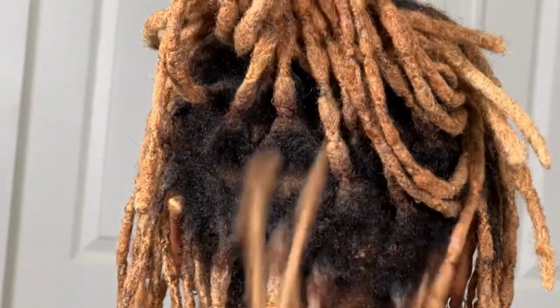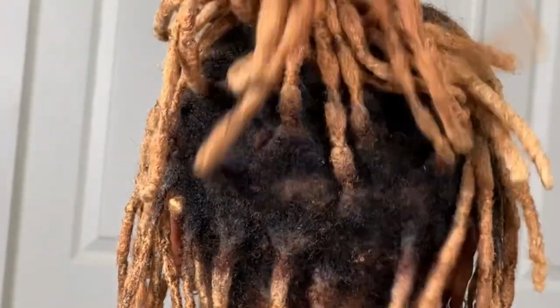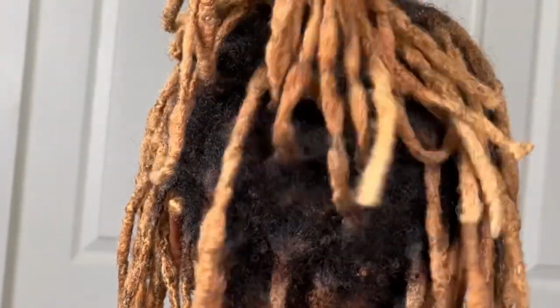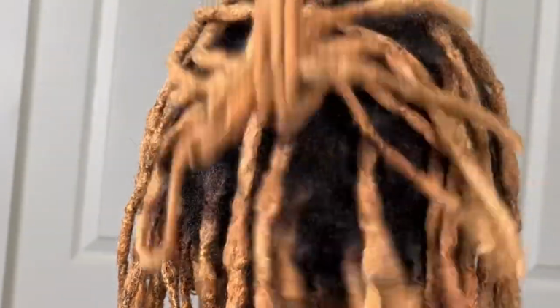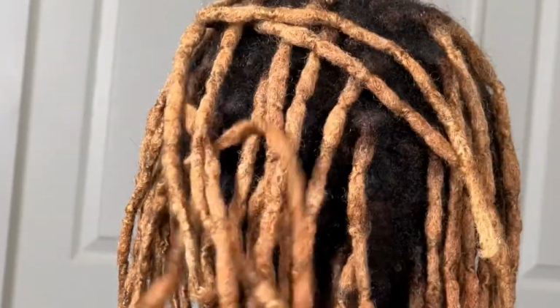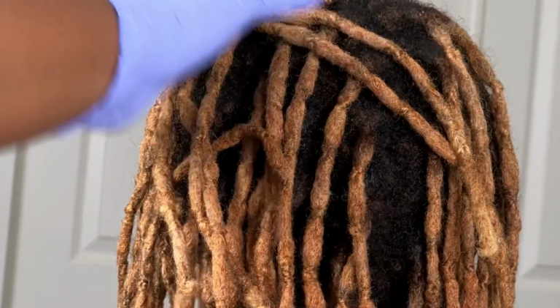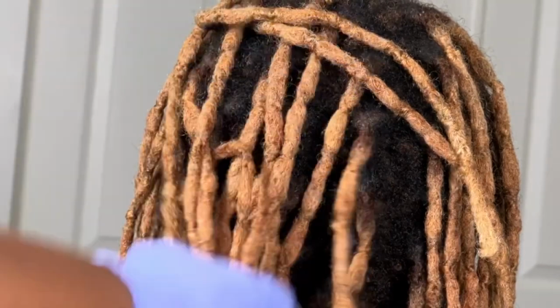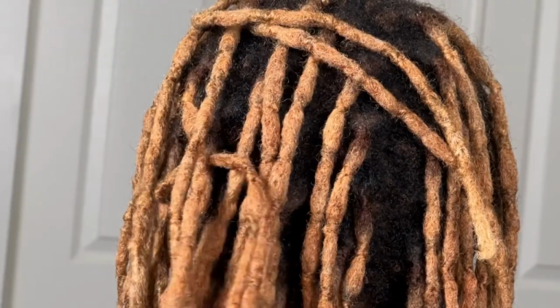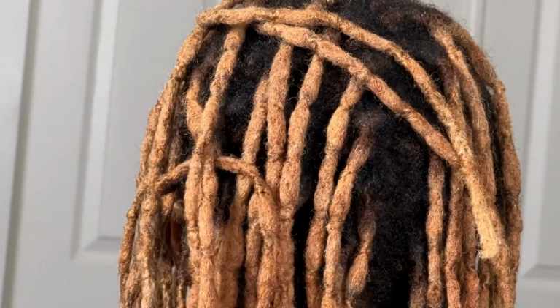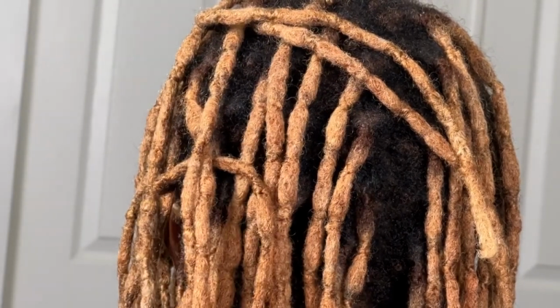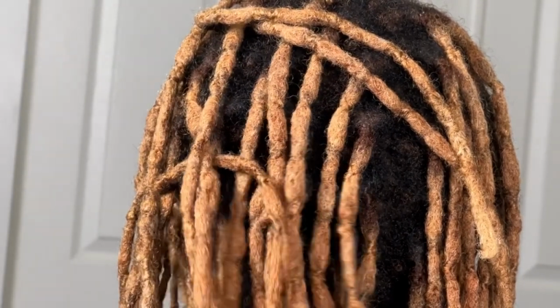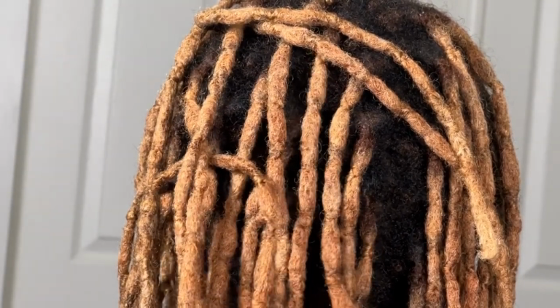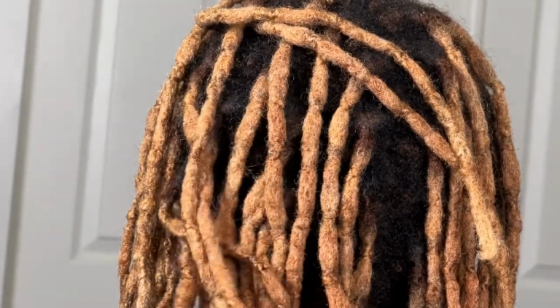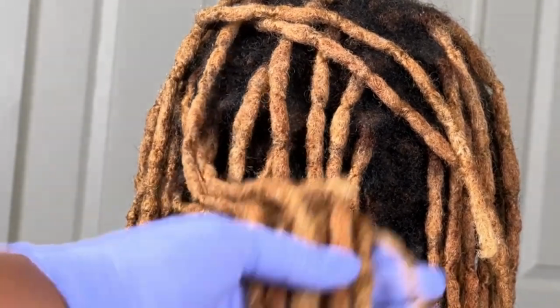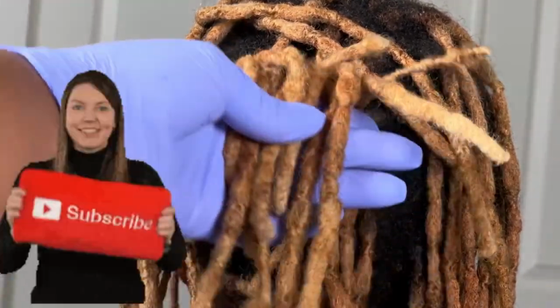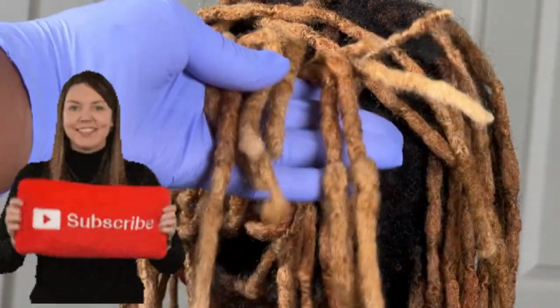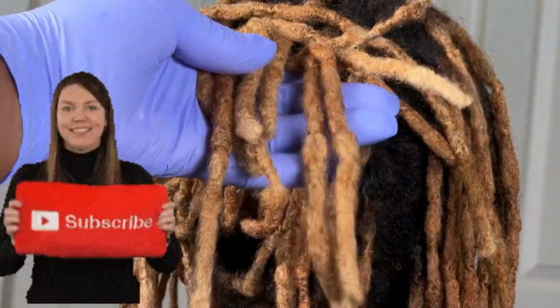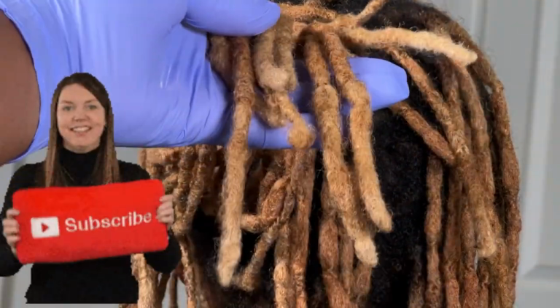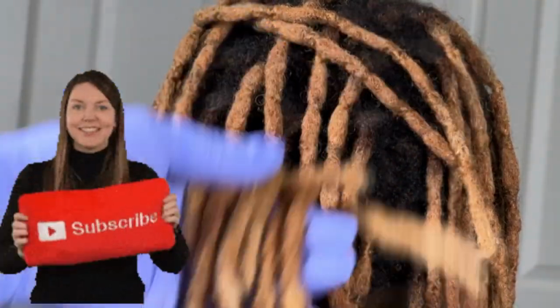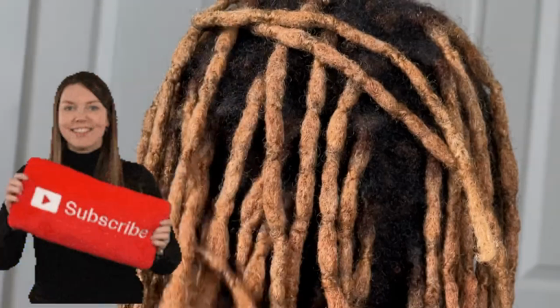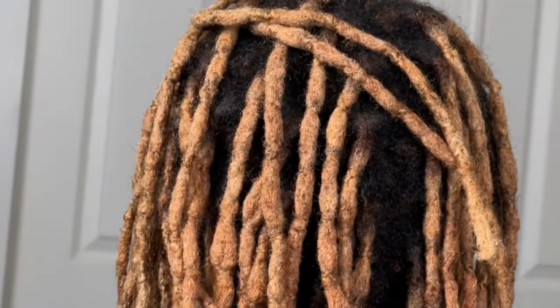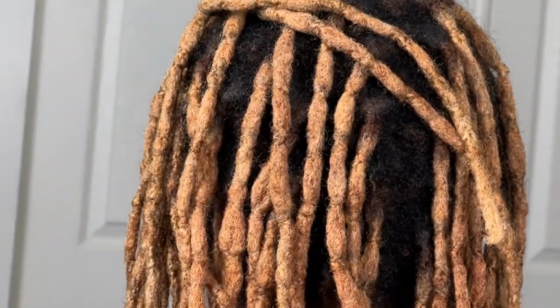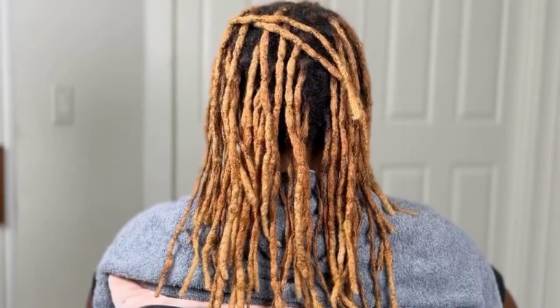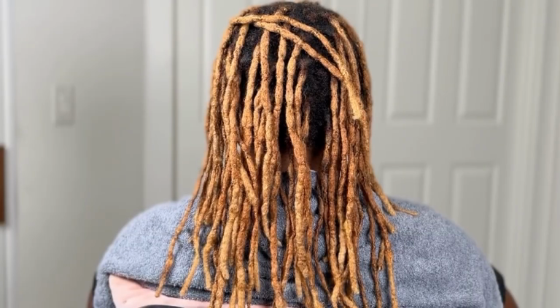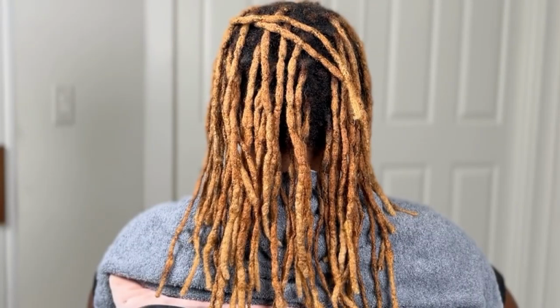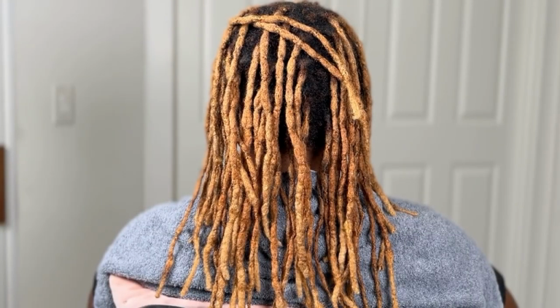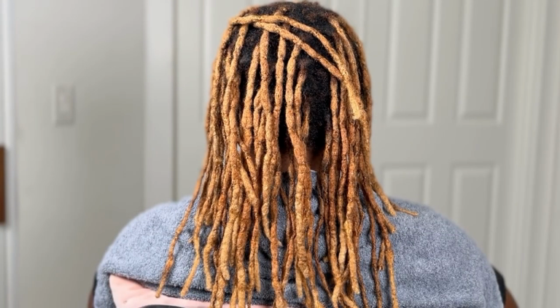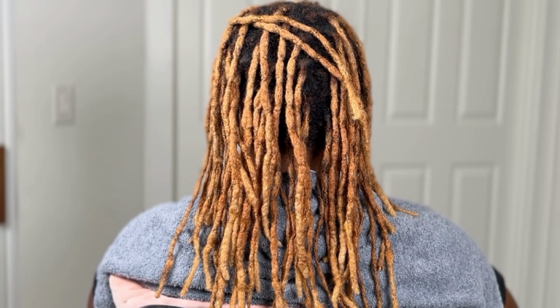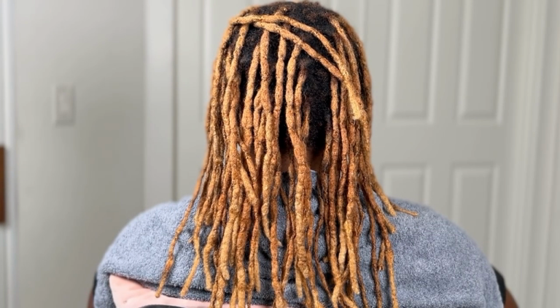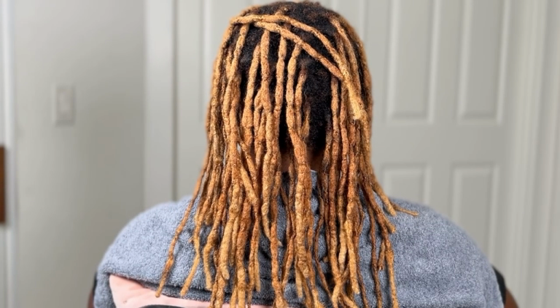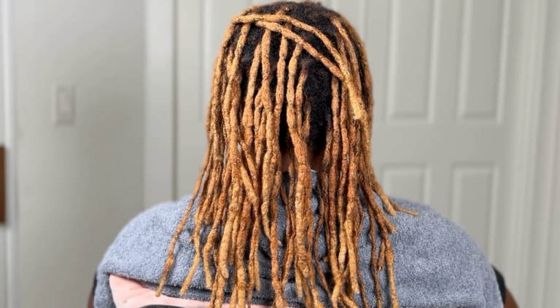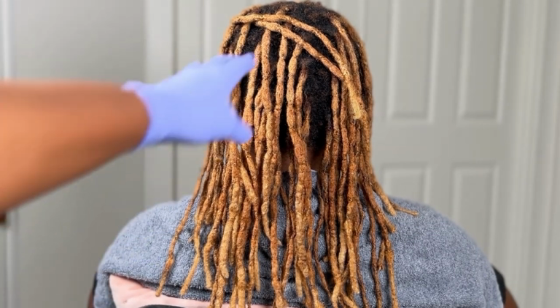Hey curl friends, and welcome back to Coconuts, home of the long hair society. If you are new here, make sure you hit that subscribe button, because I be showing all my gems and jewels how to get to longer, stronger, thicker hair fast.